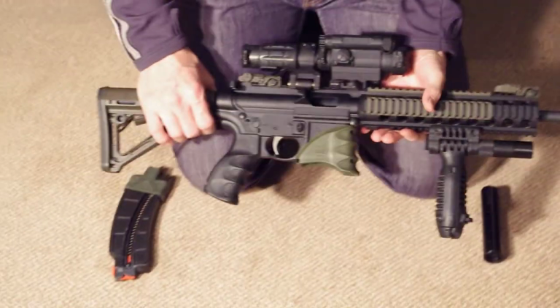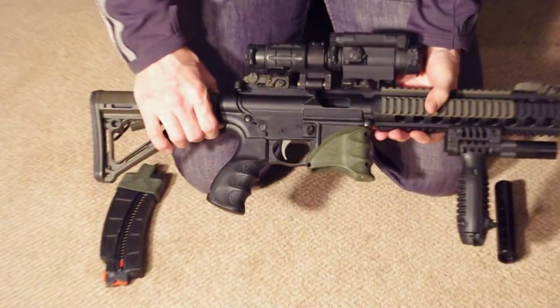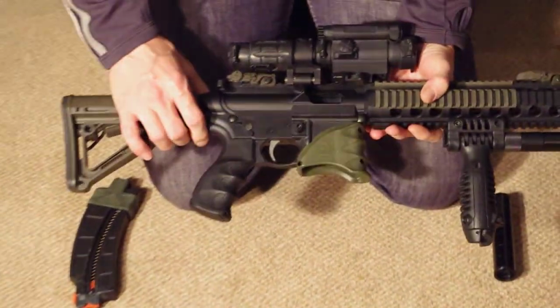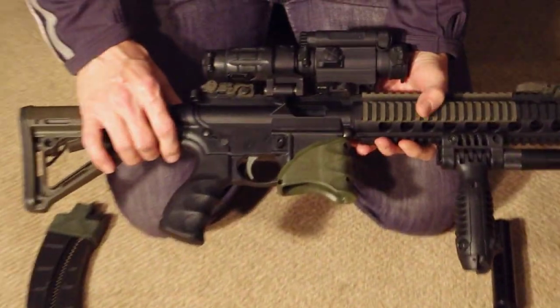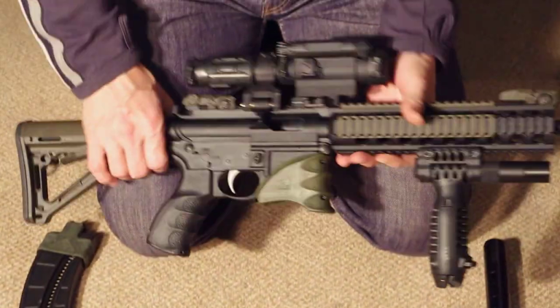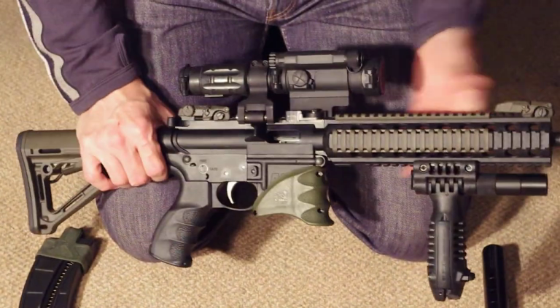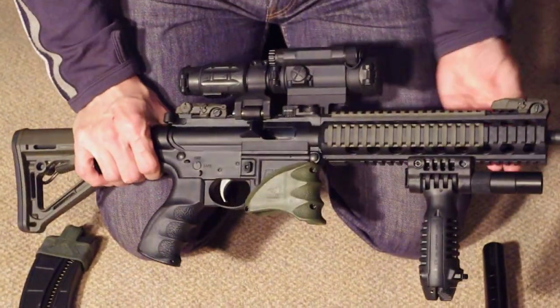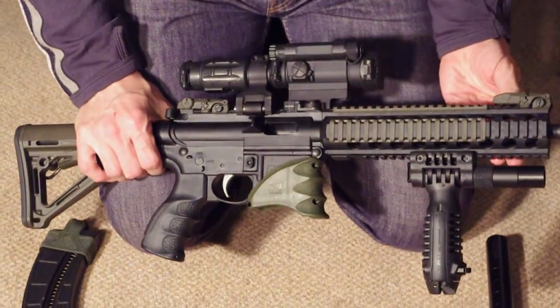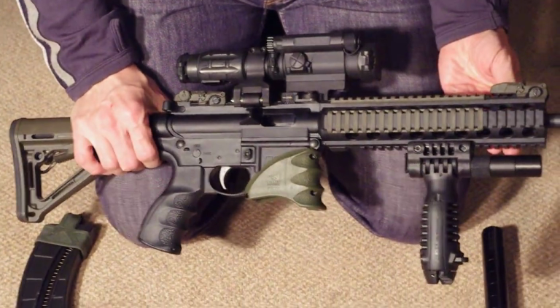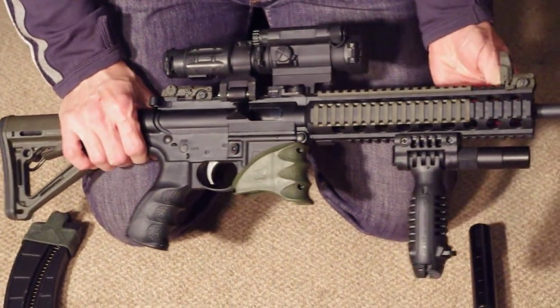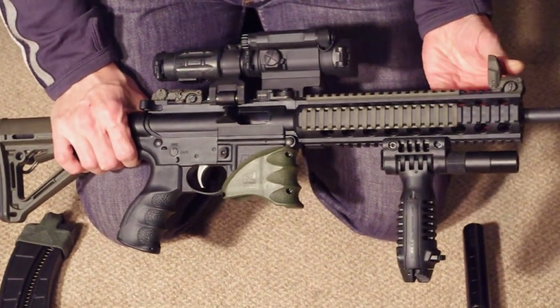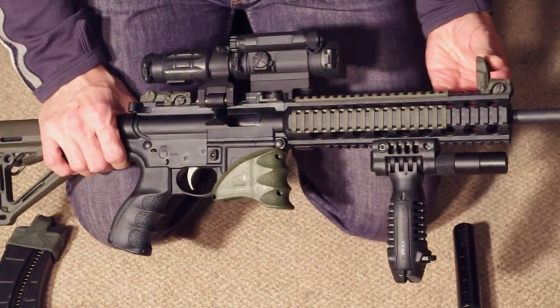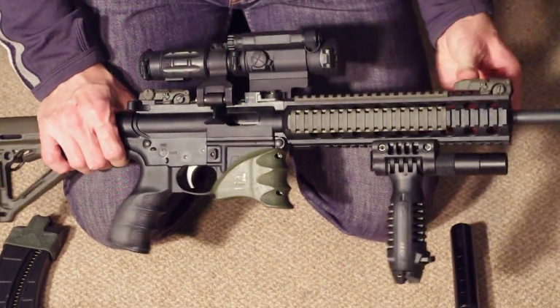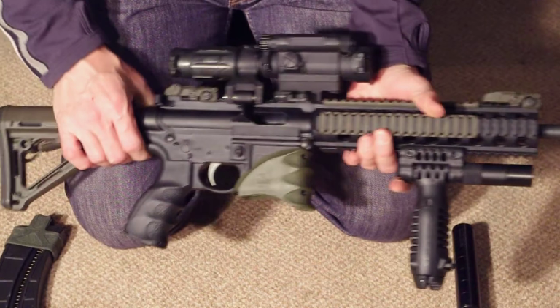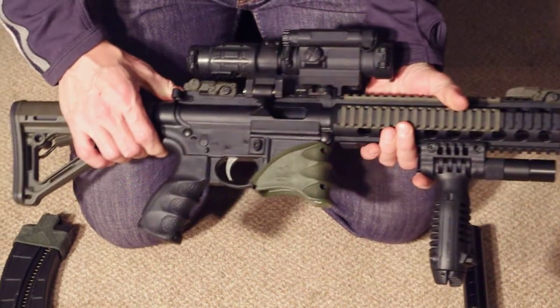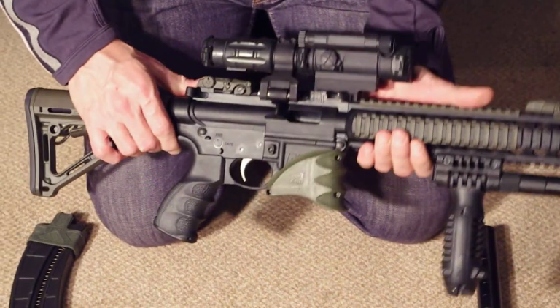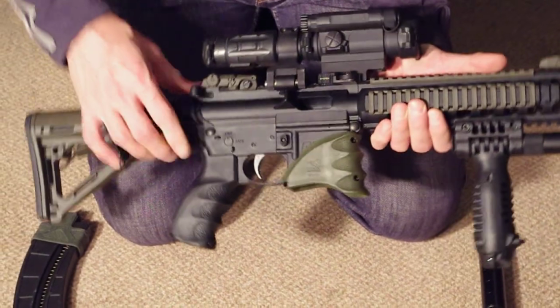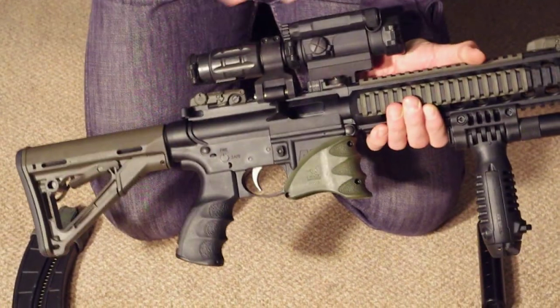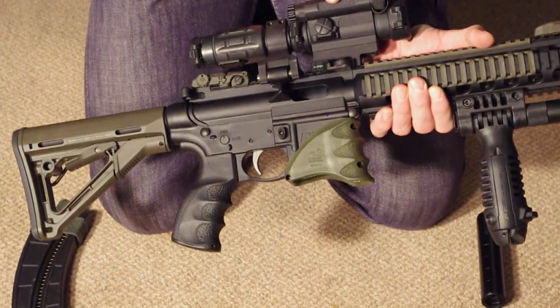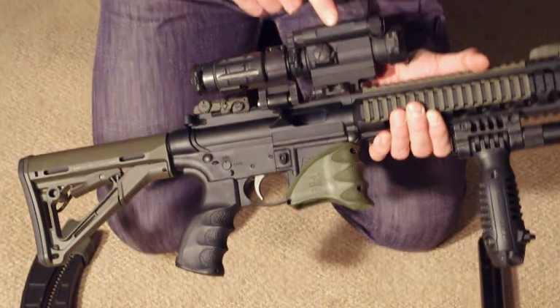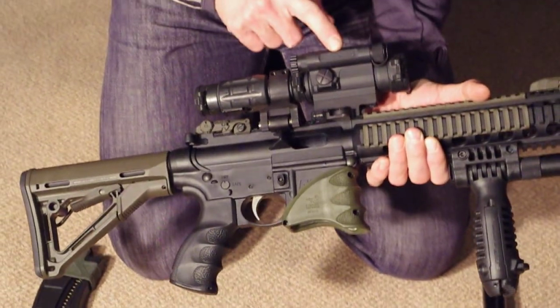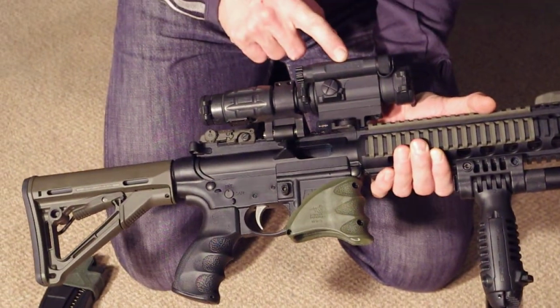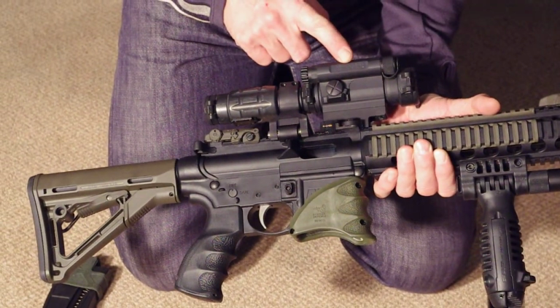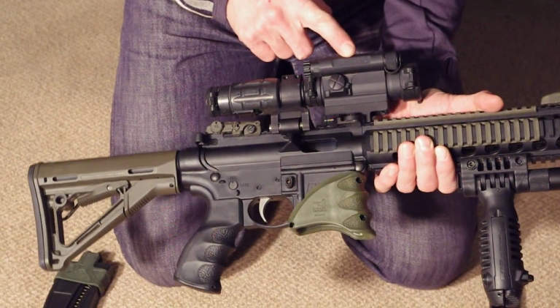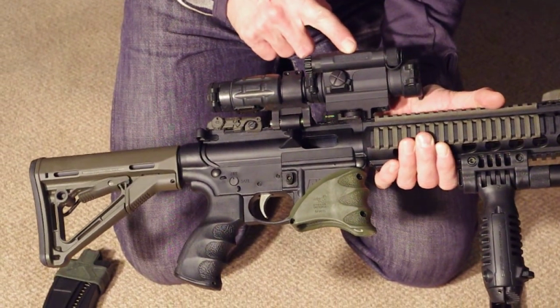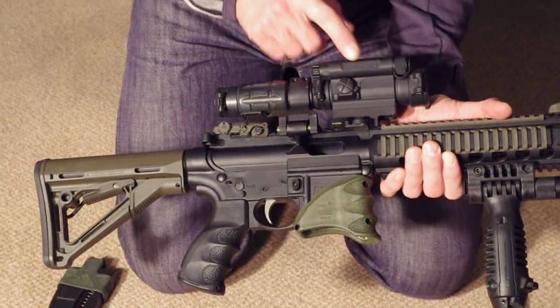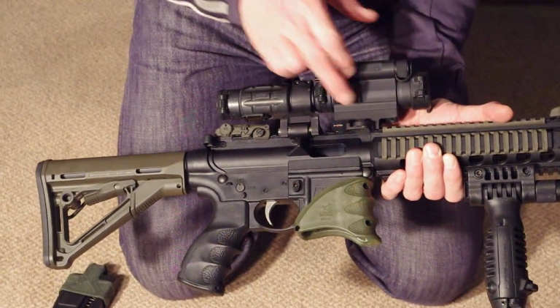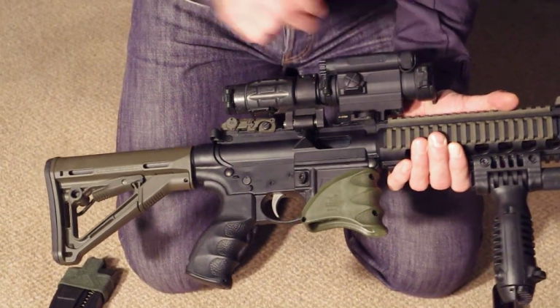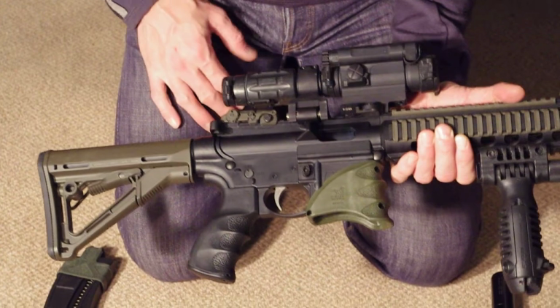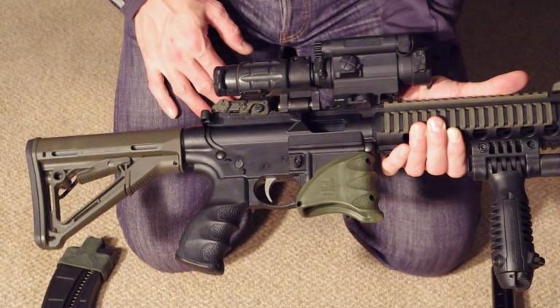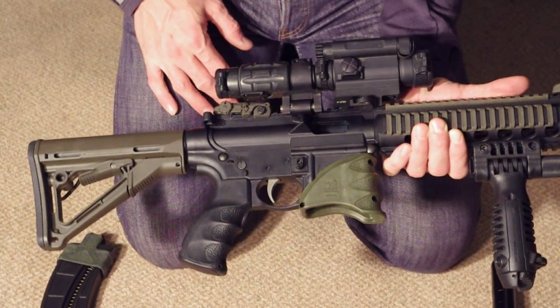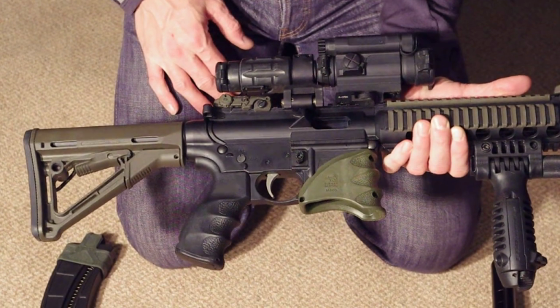On top, sight-wise, I have the Magpul M-Bus back-up sights, front and rear as you can see, and an Aimpoint Comp M4 red dot scope on top of a LaRue quick detach mount.